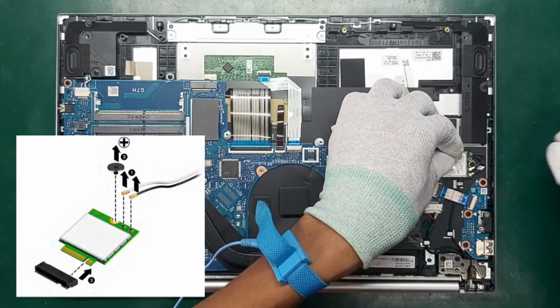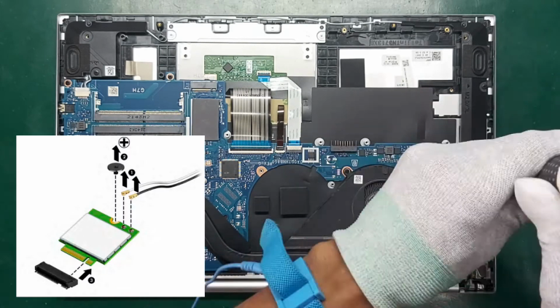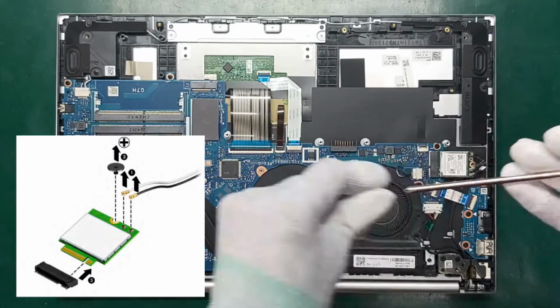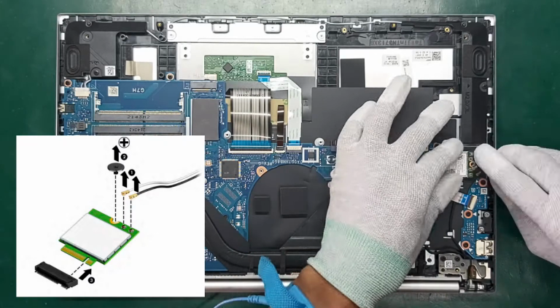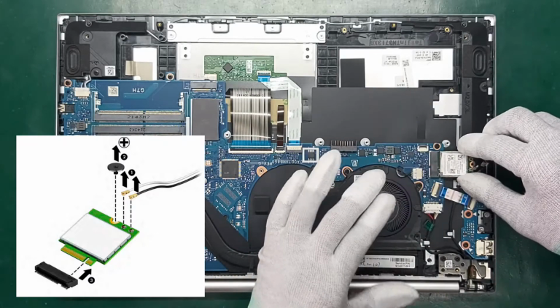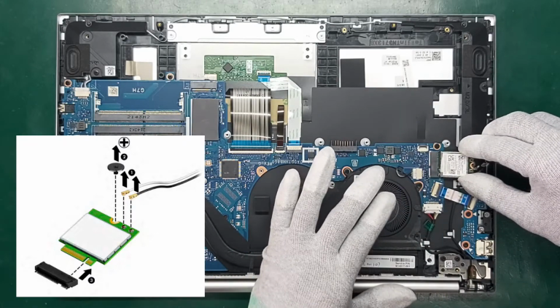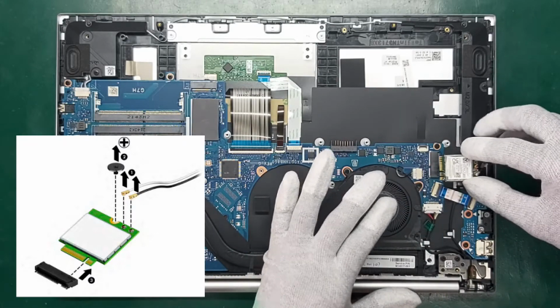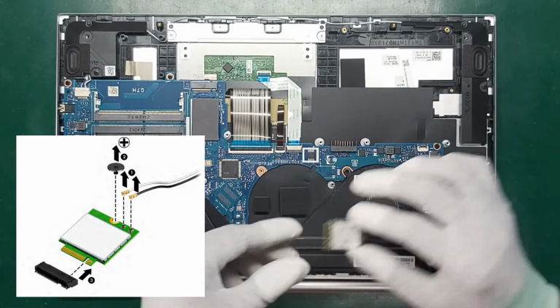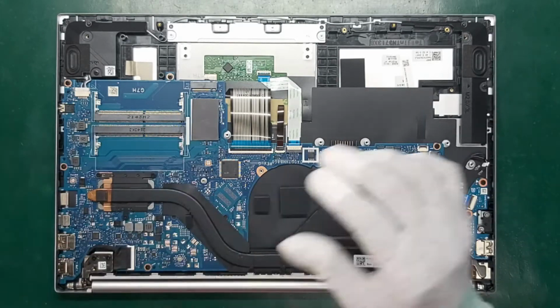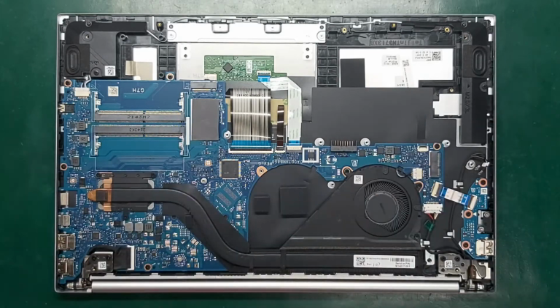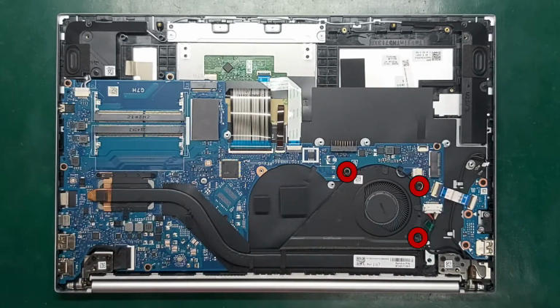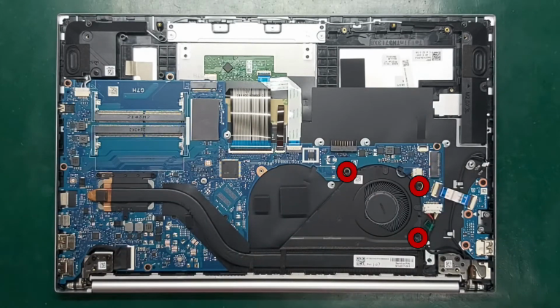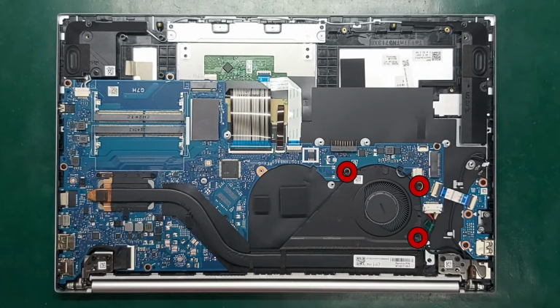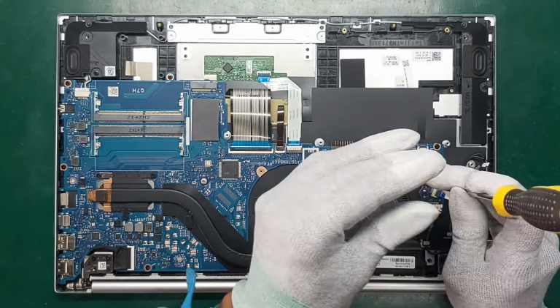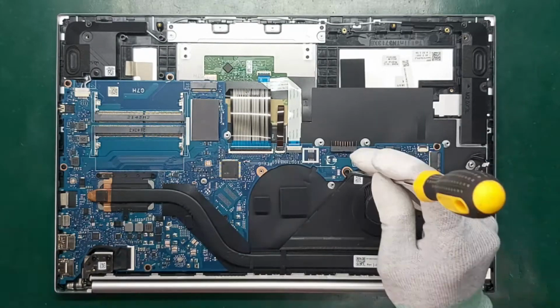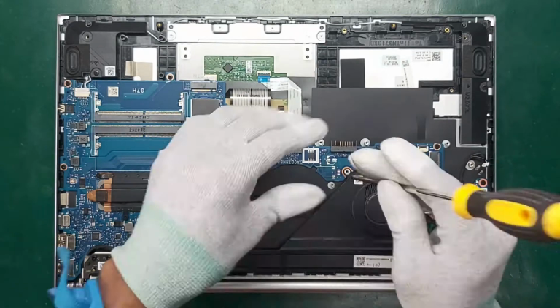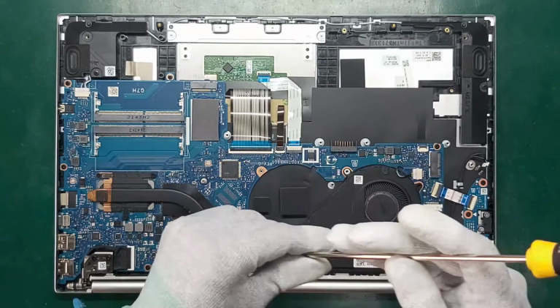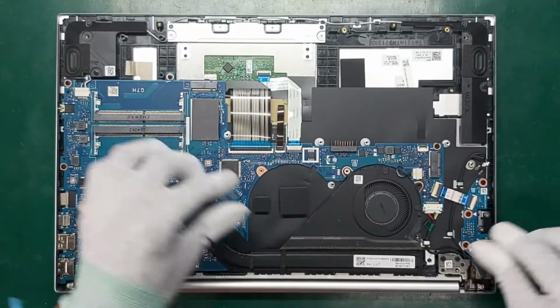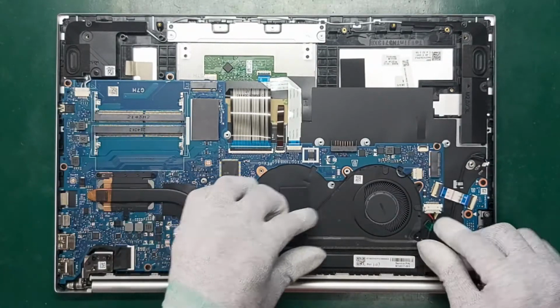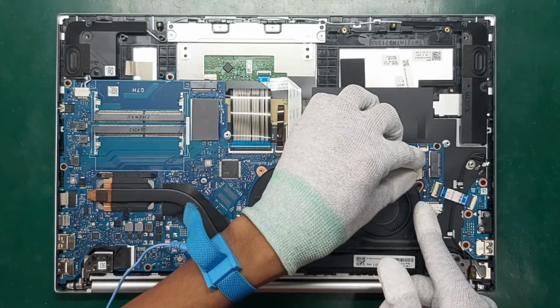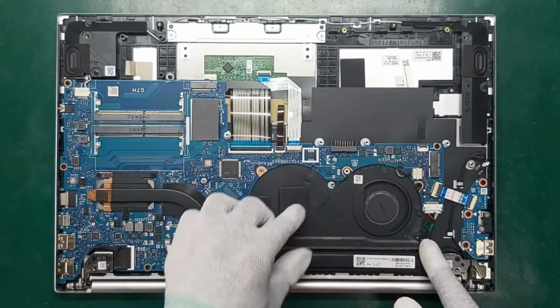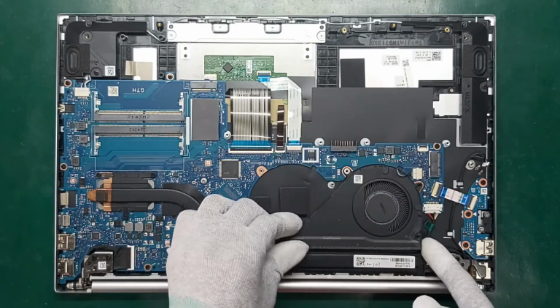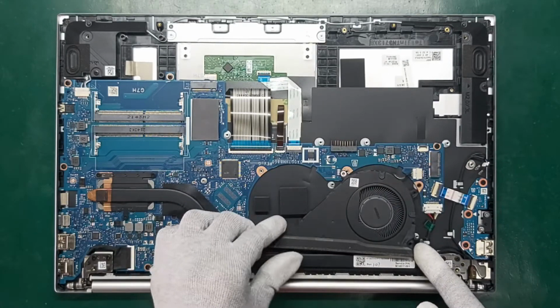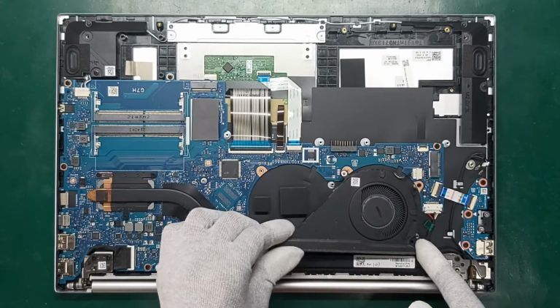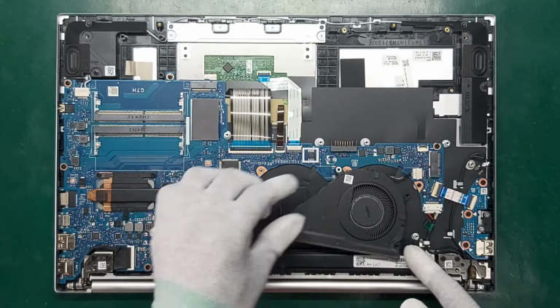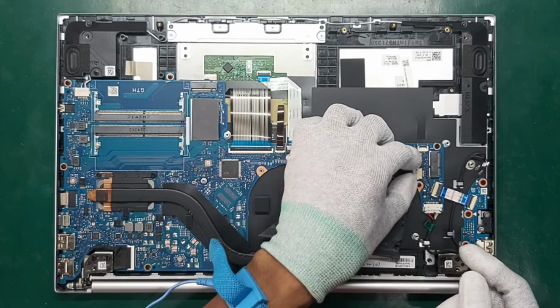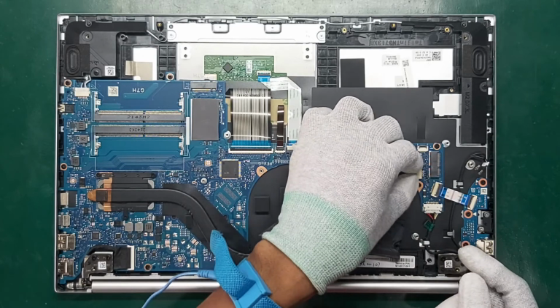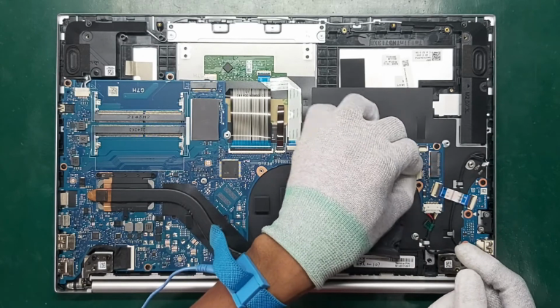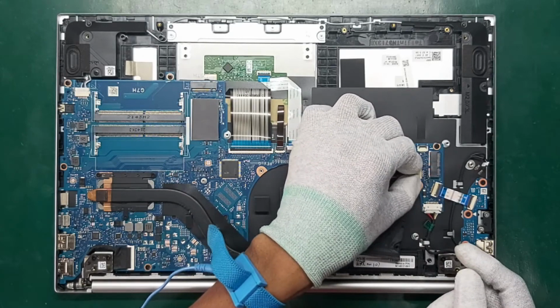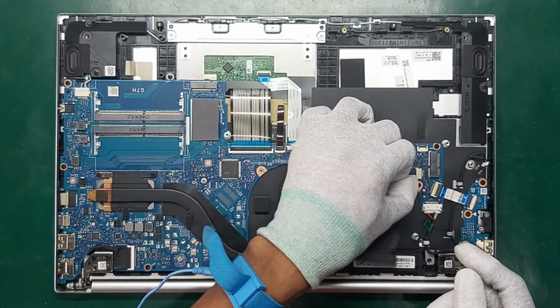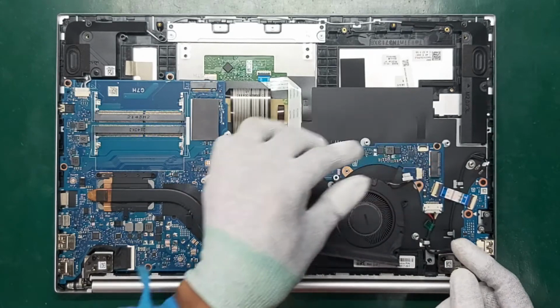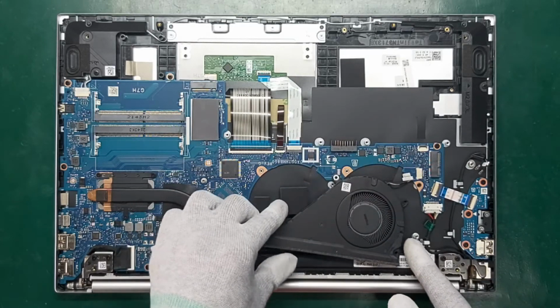Remove the Phillips M2.0 times 2.5 screws and remove the WLAN module. Remove the three Phillips M2.0 times 3.0 screws that secure the fan to the computer.